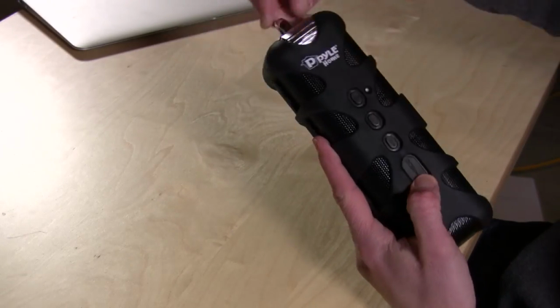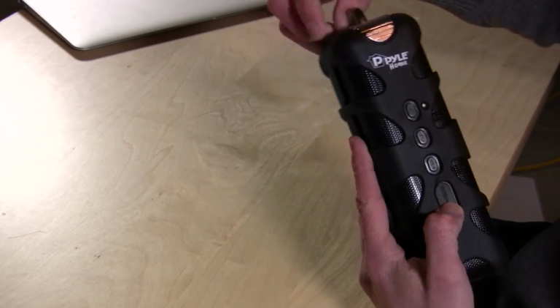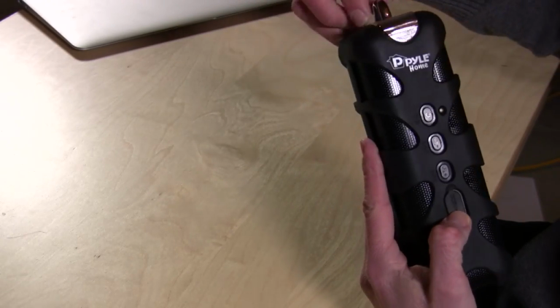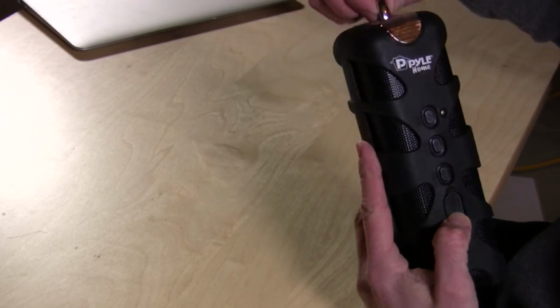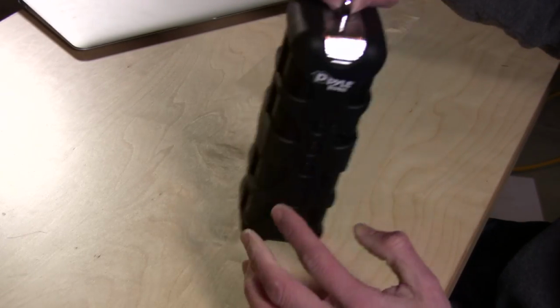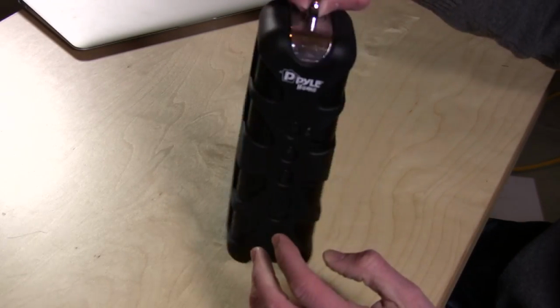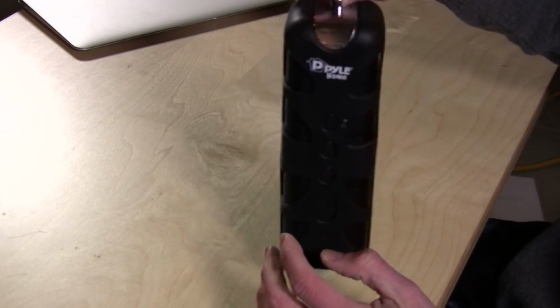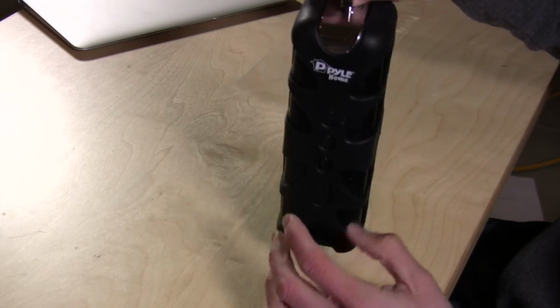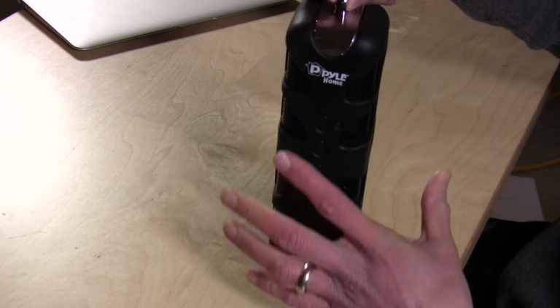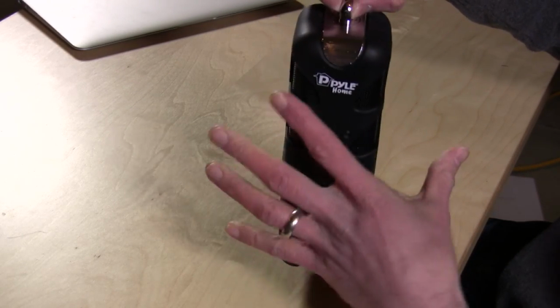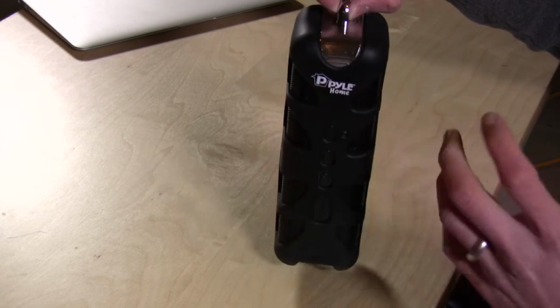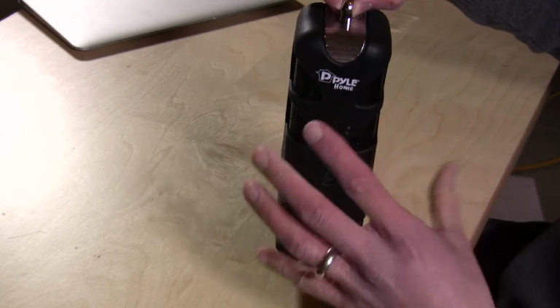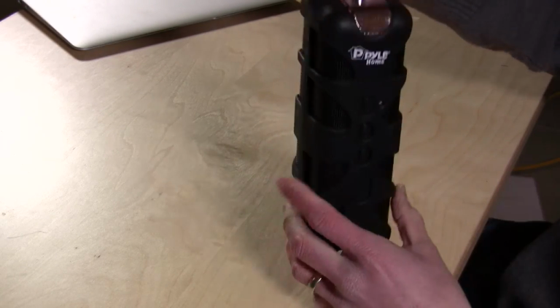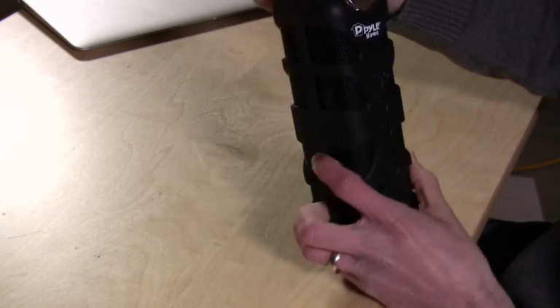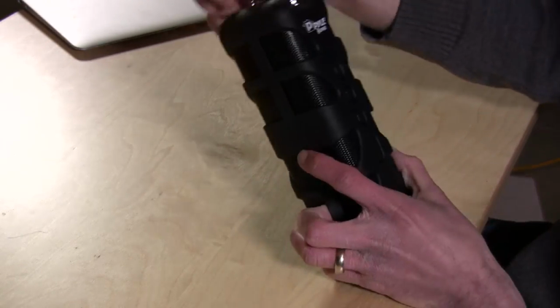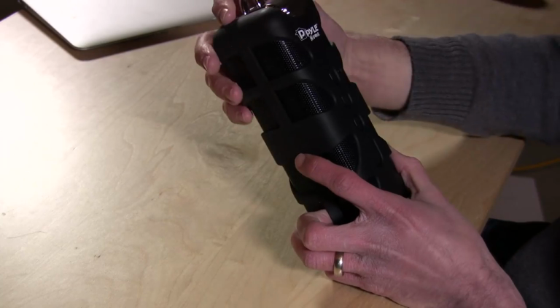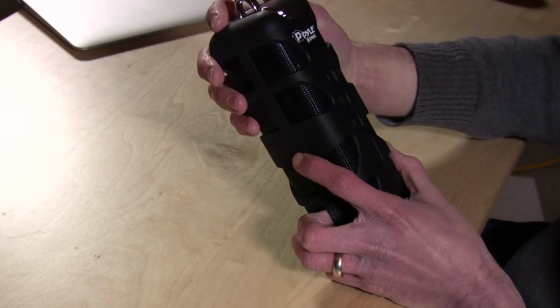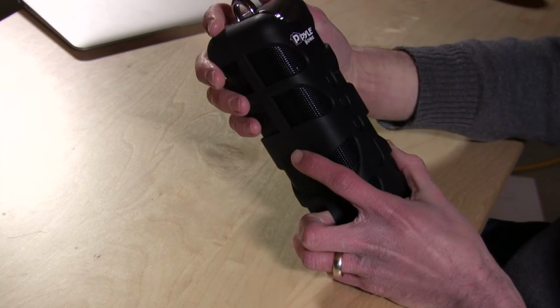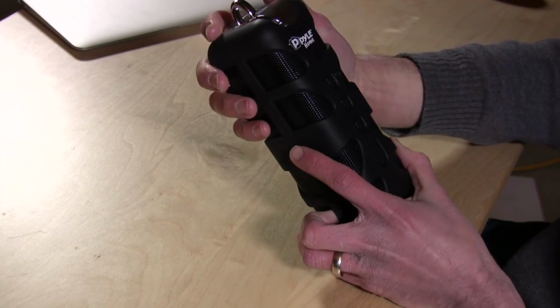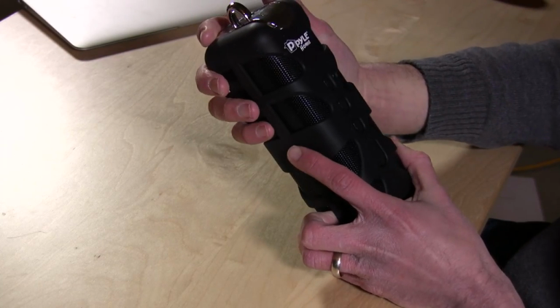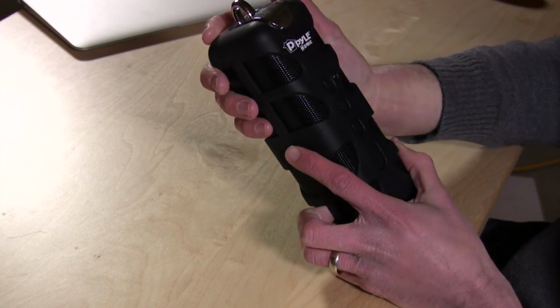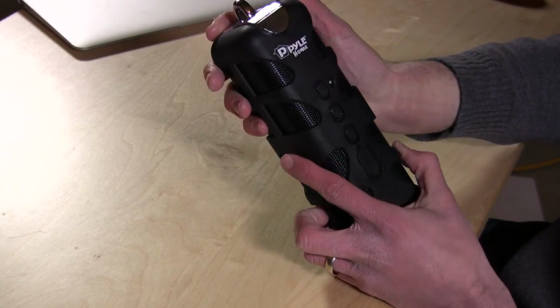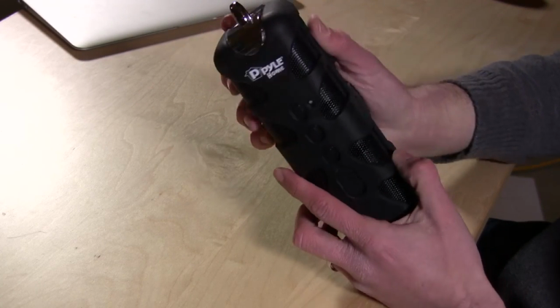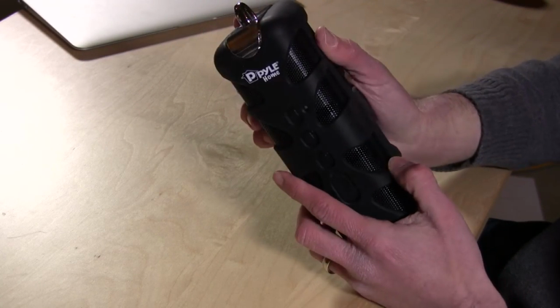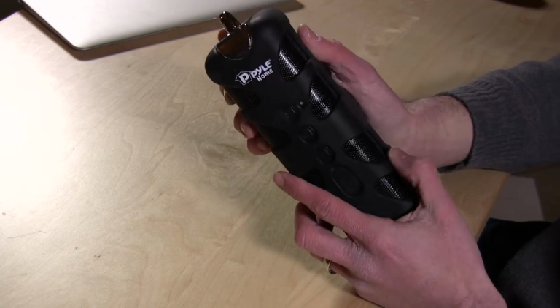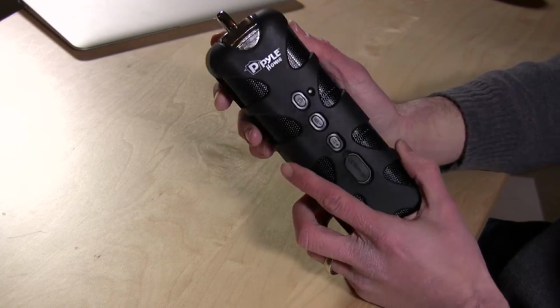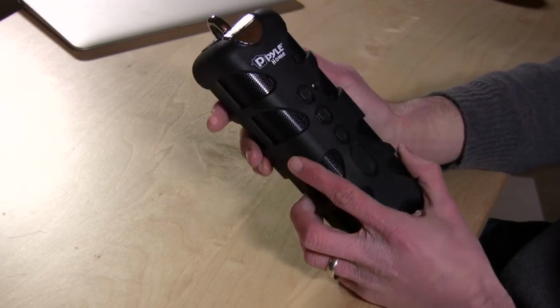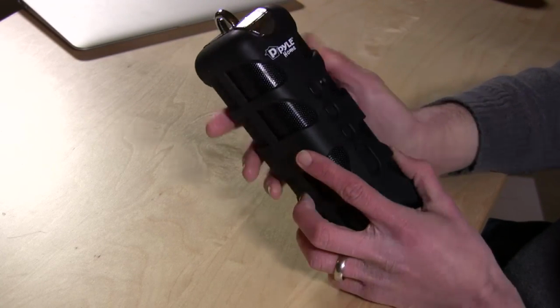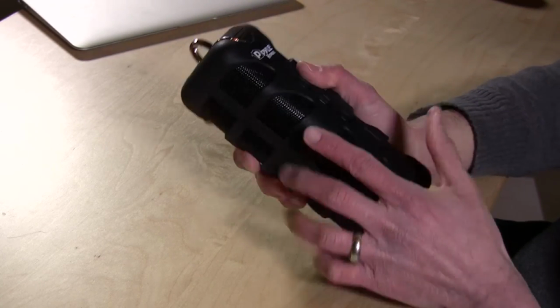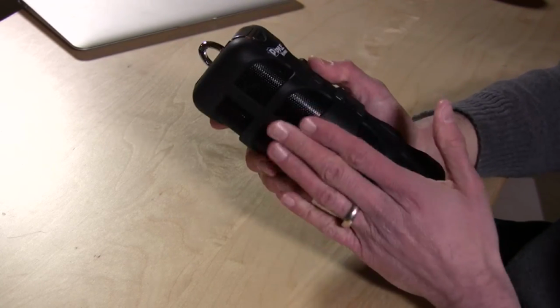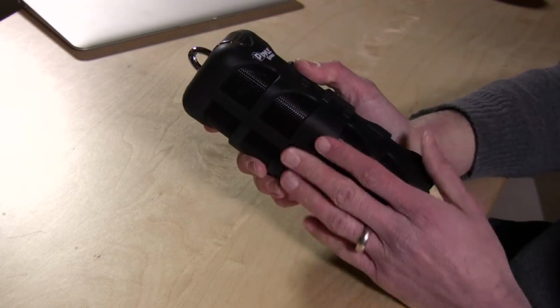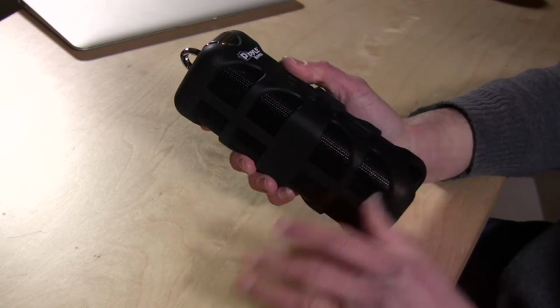For something you would hang up like this, you would think you'd get sound out of both sides. So if you're expecting that, that is what it is — you don't really hear much out of the back.